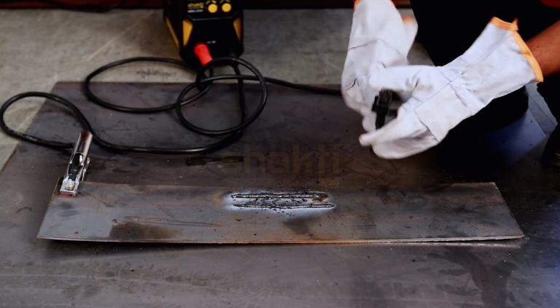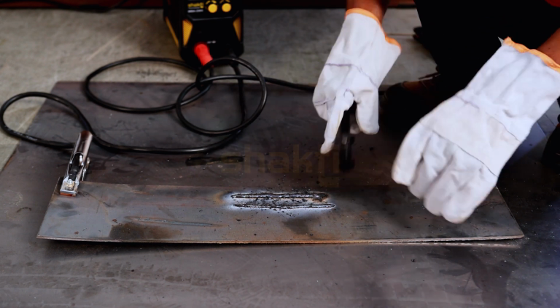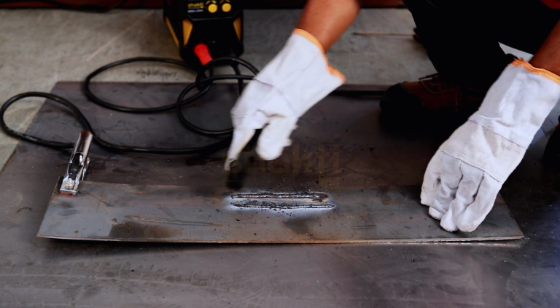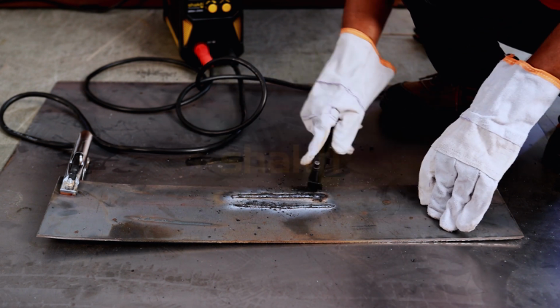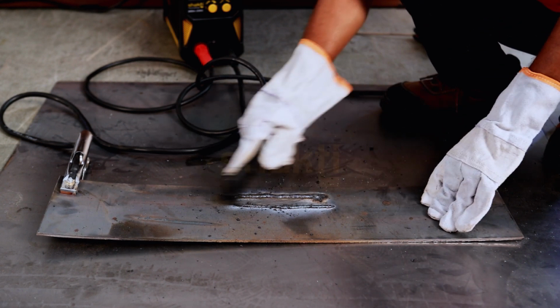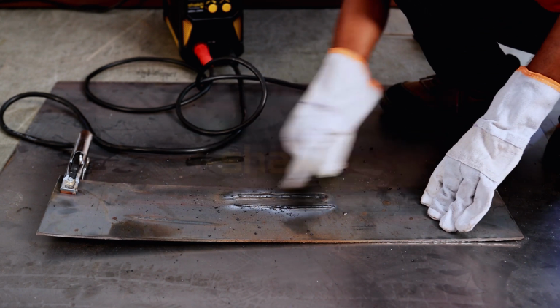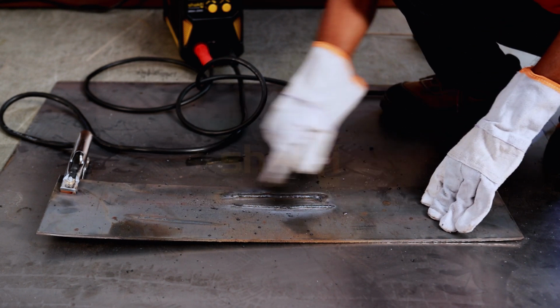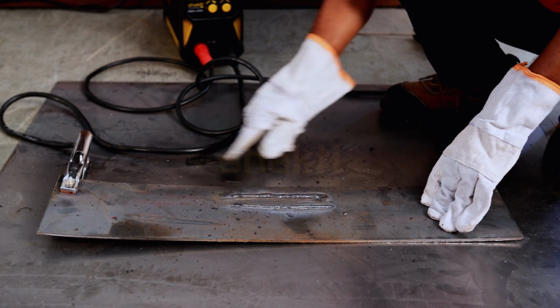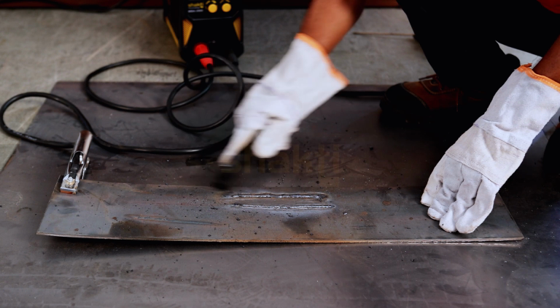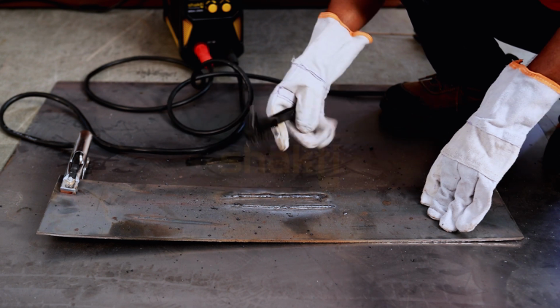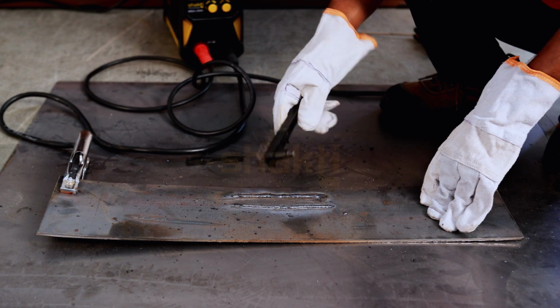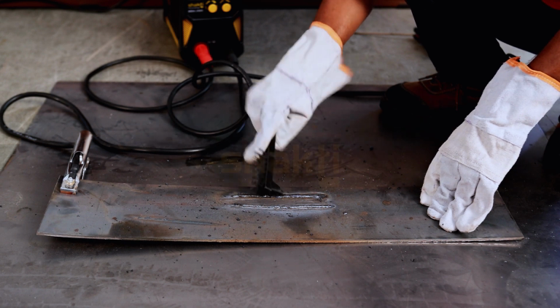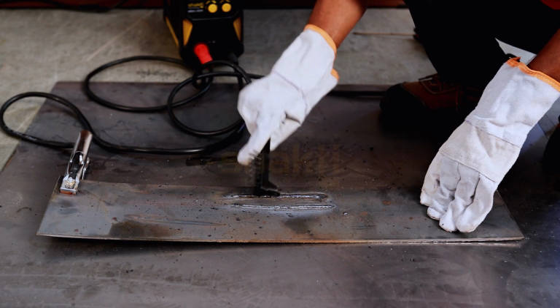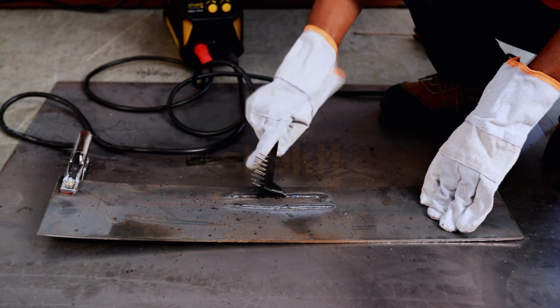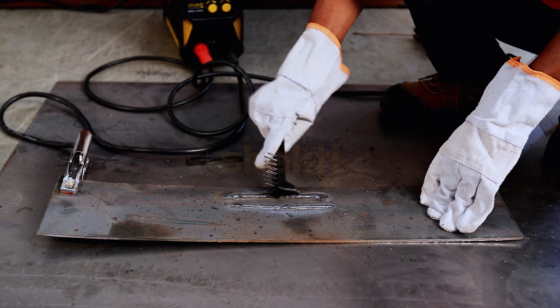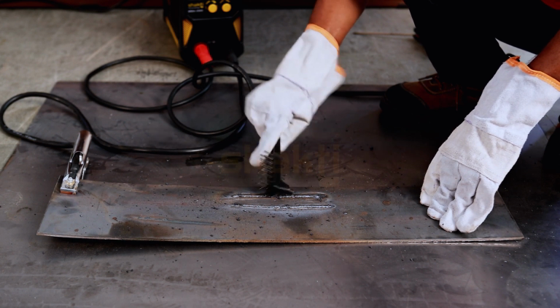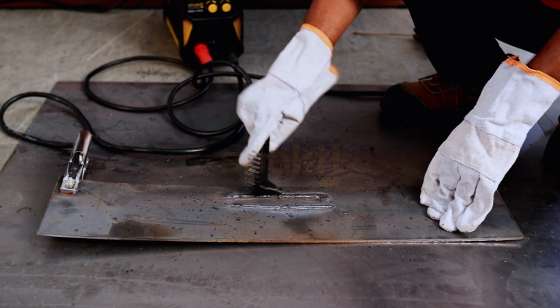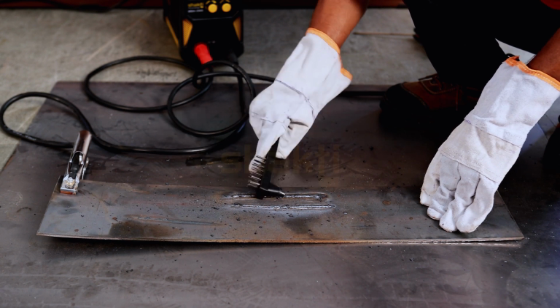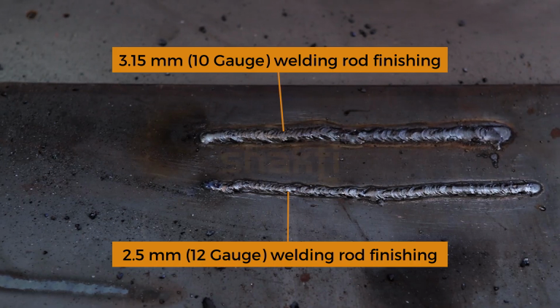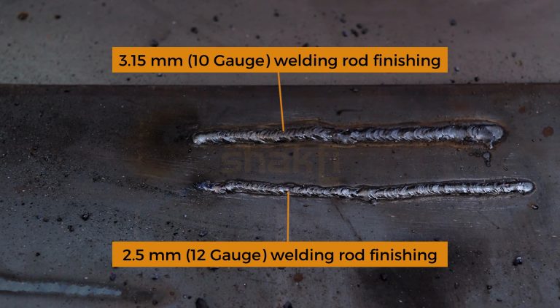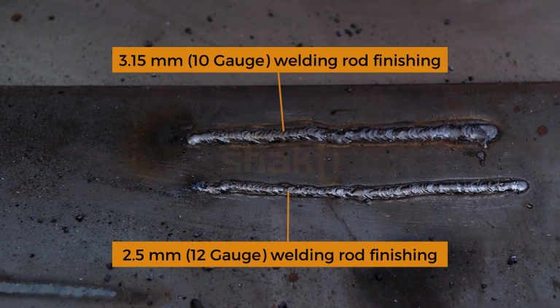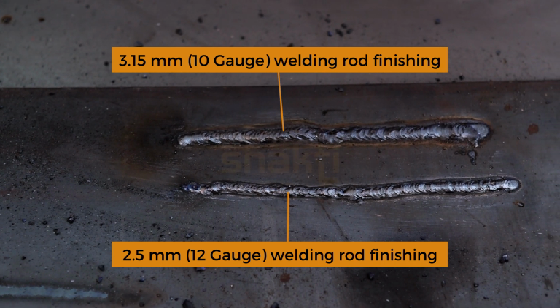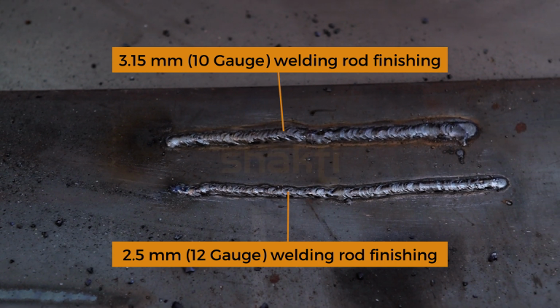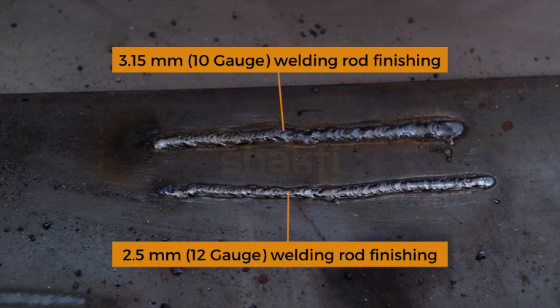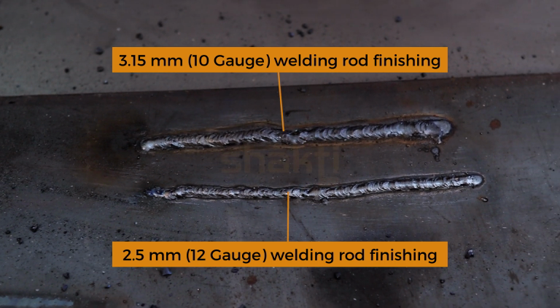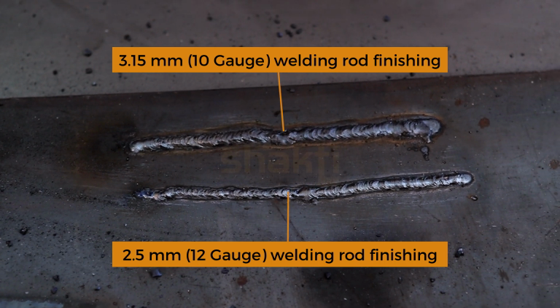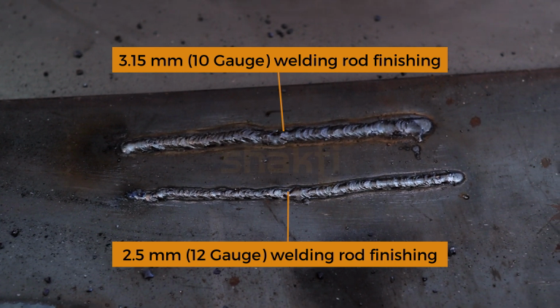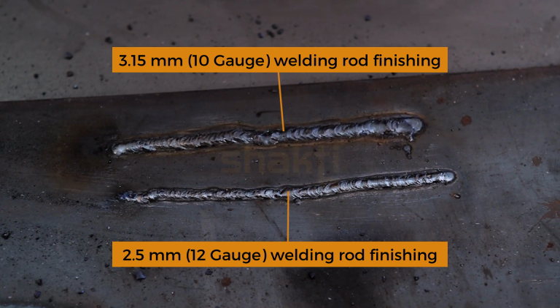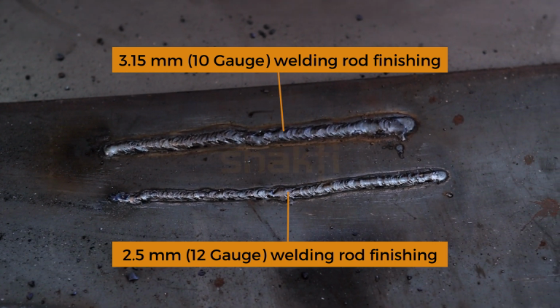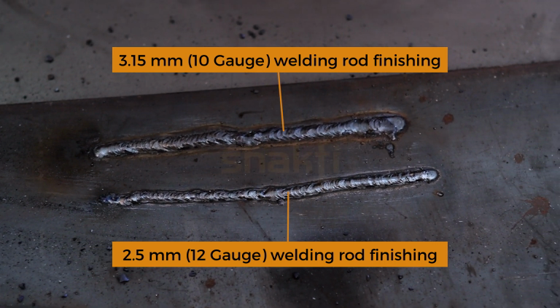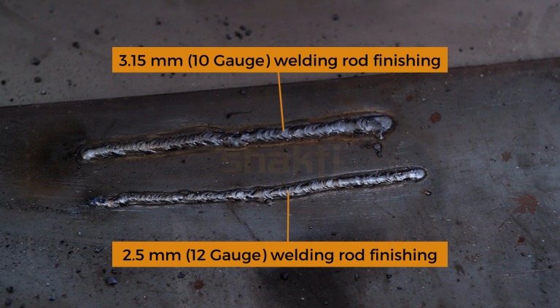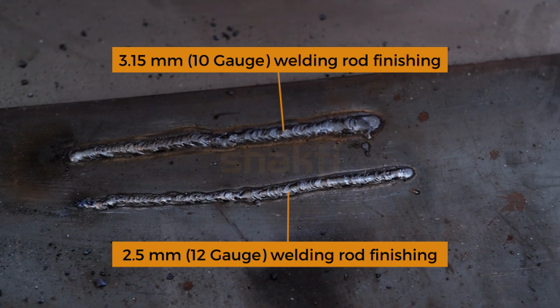Cleaning of welding beads using hammer and brush. Weld line comparison: 12 gauge 2.5 mm welding rod line versus 10 gauge 3.15 mm welding rod line.